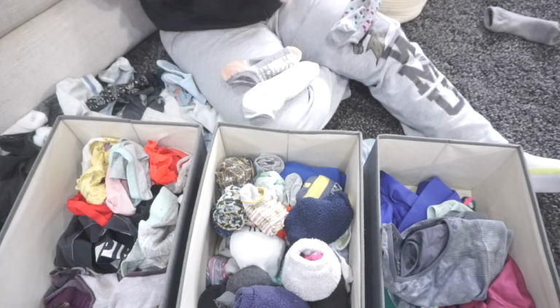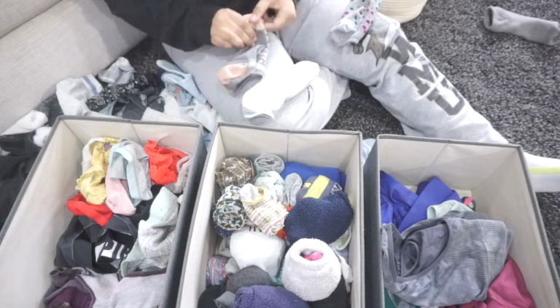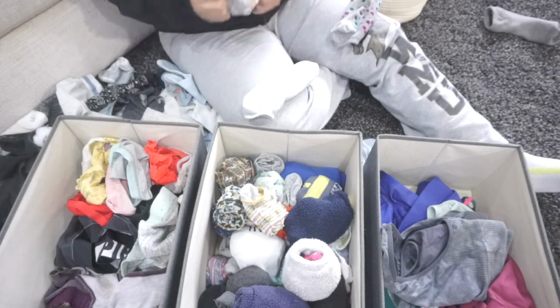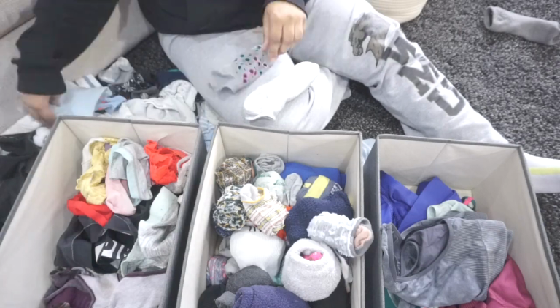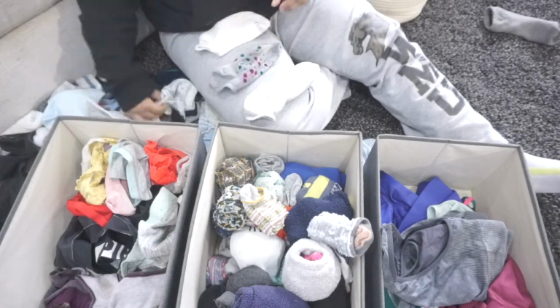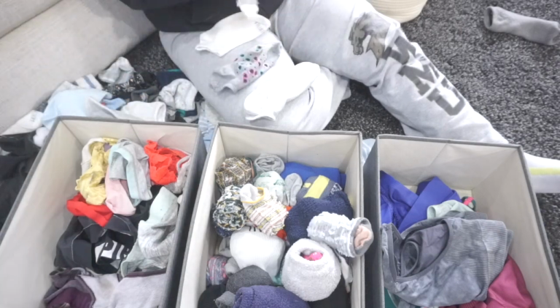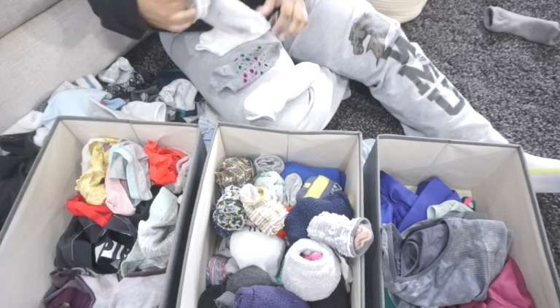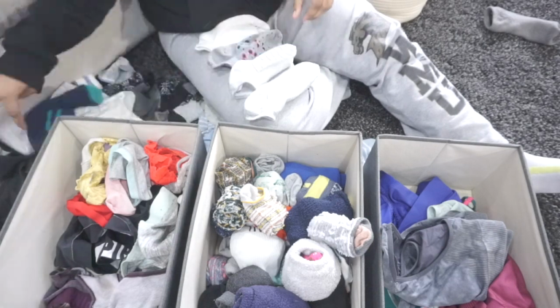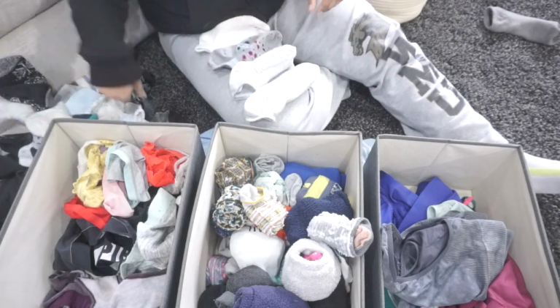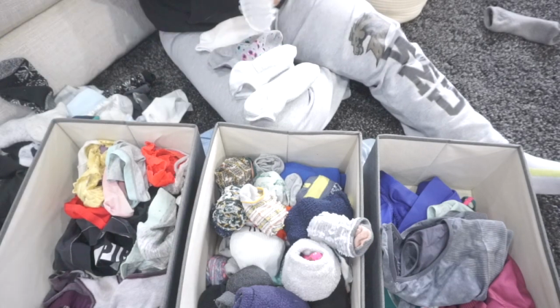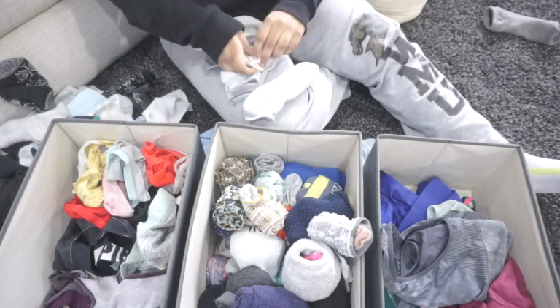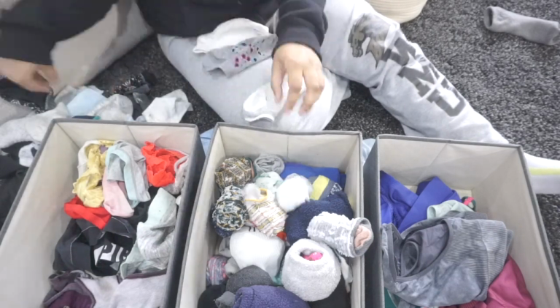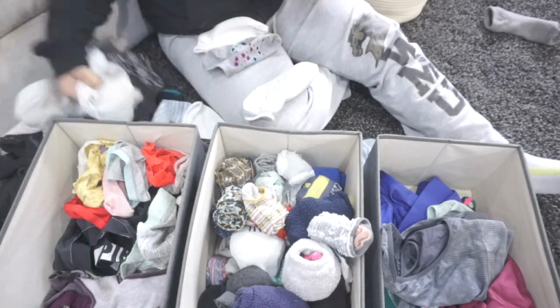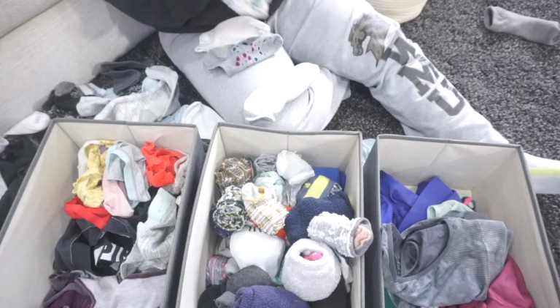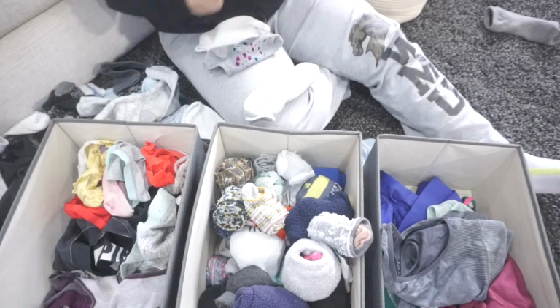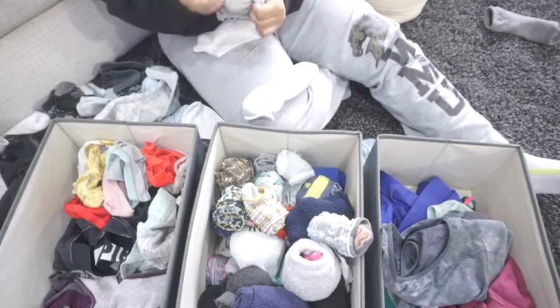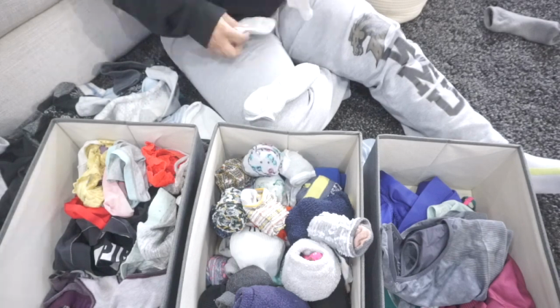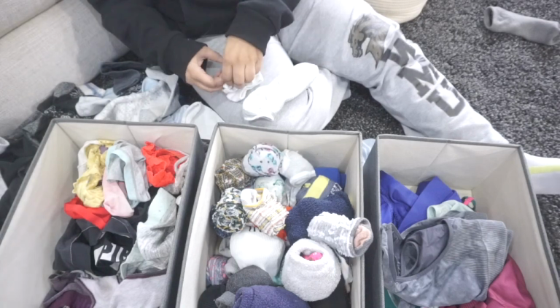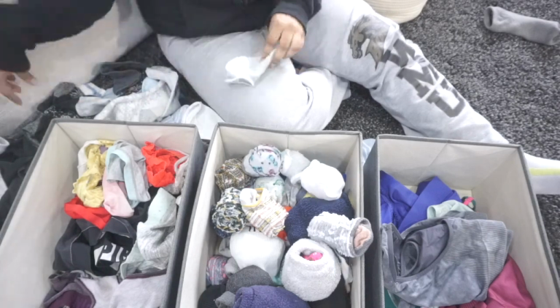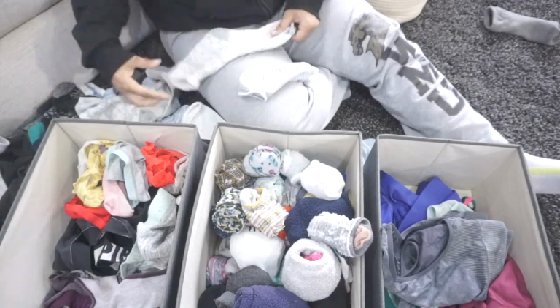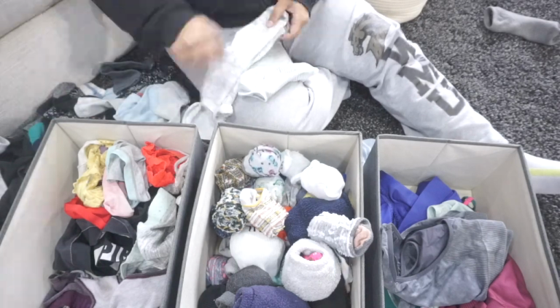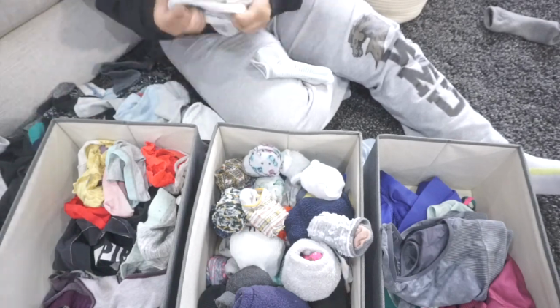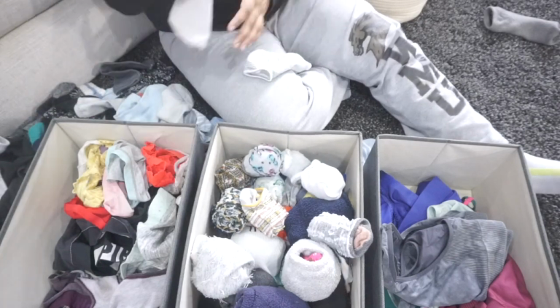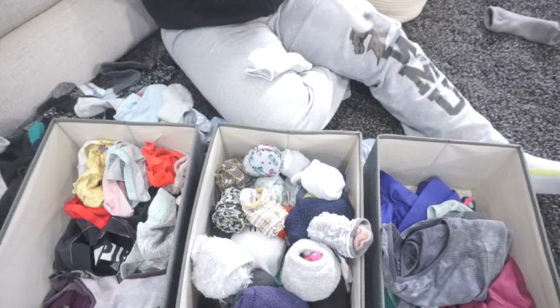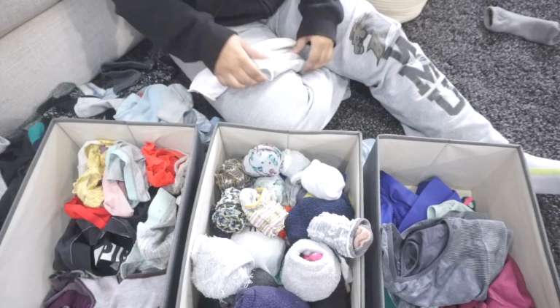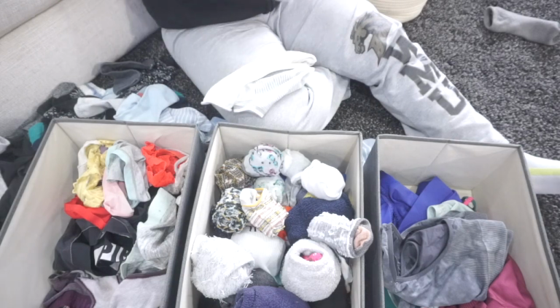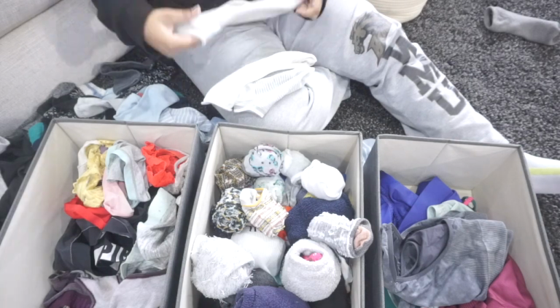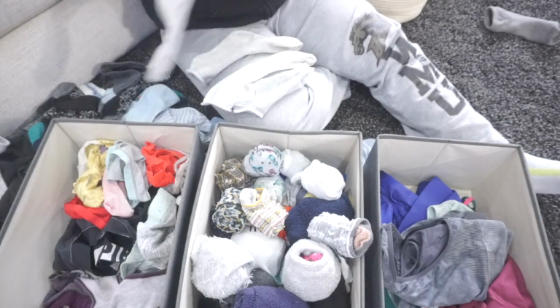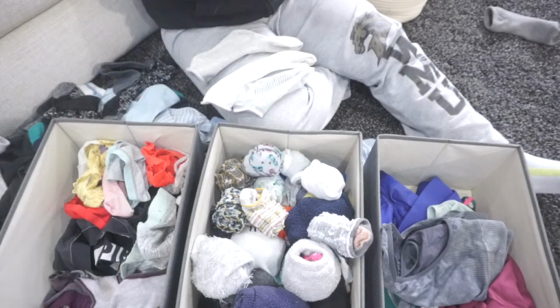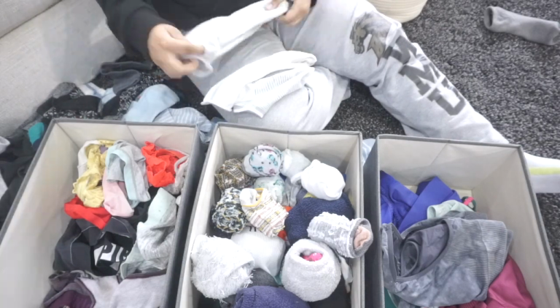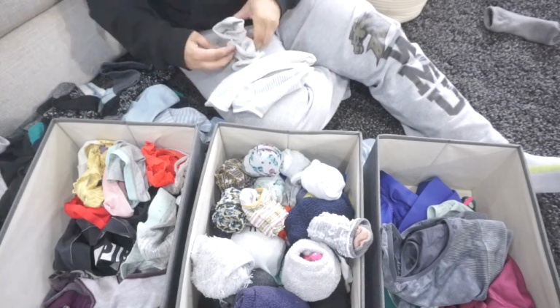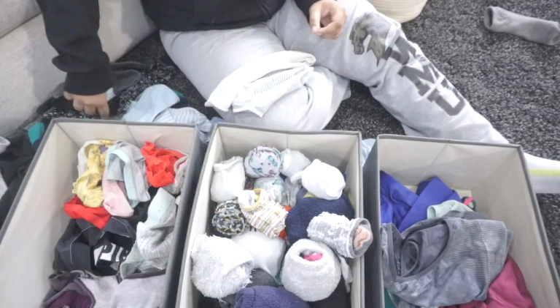I love this dresser. I will have it linked down below if you guys are in the market — it was like $70 and it has some different colors. It is fabric bins but it is super sturdy and the top is like wood, so it's not just a whole bunch of flimsy material. Definitely check it out.